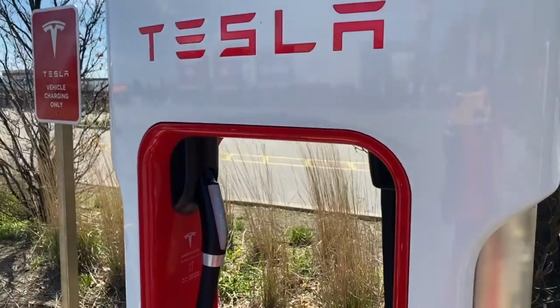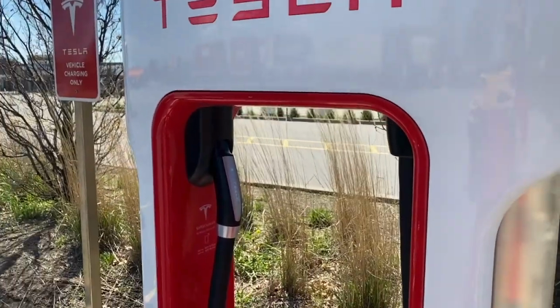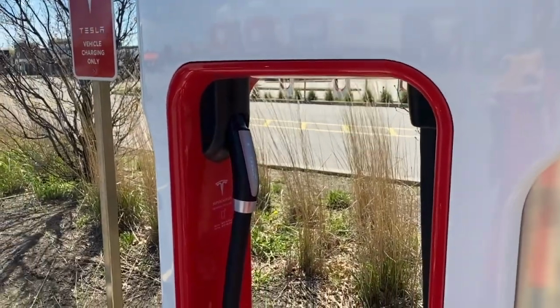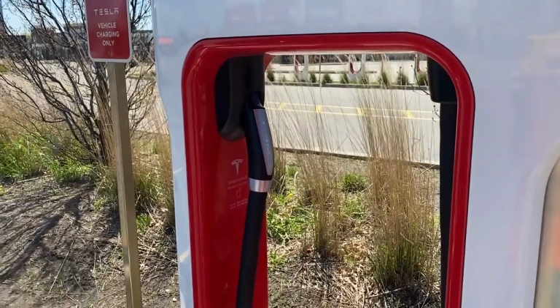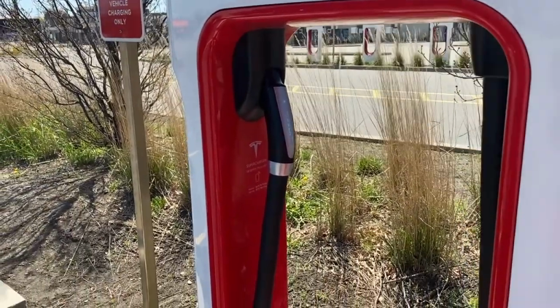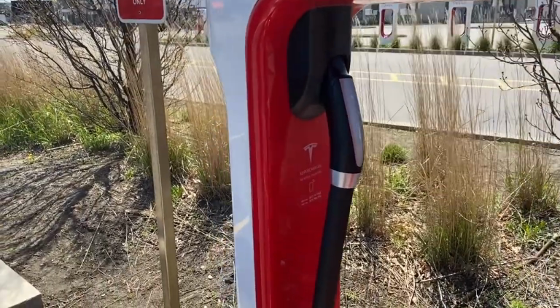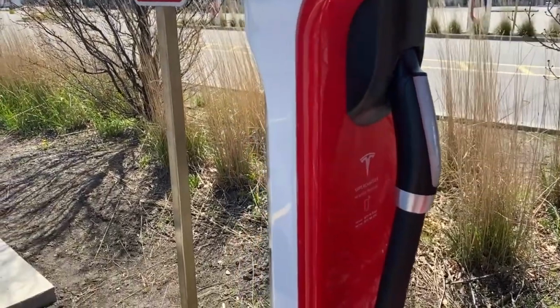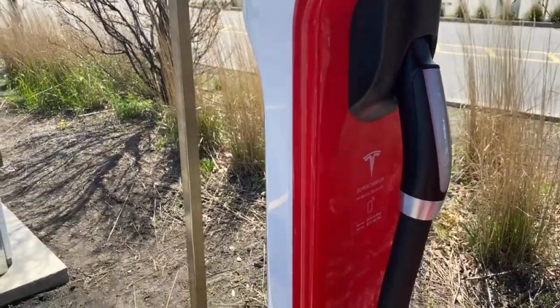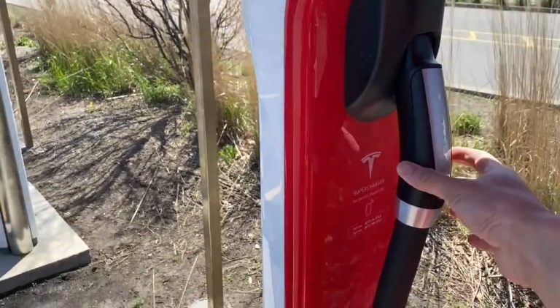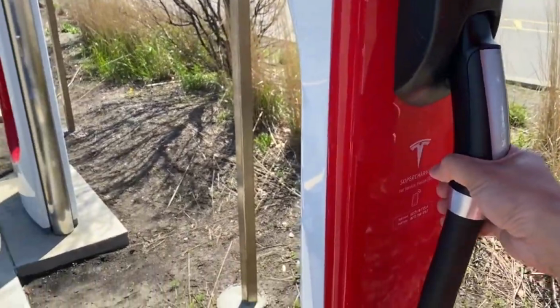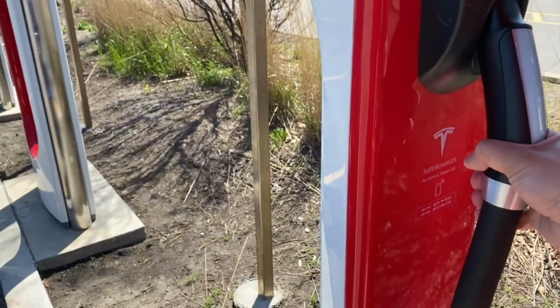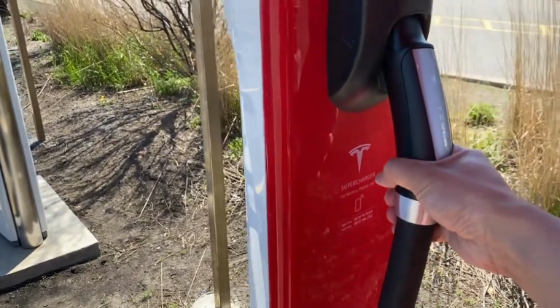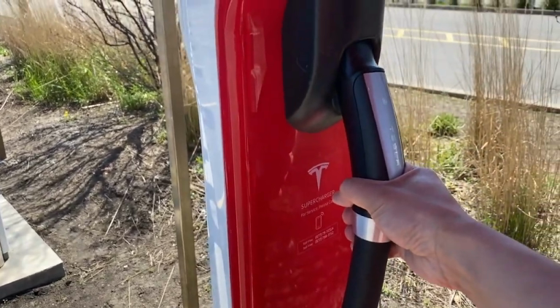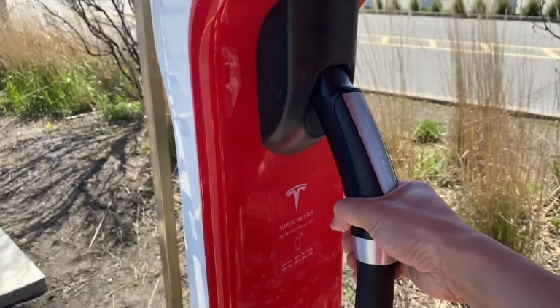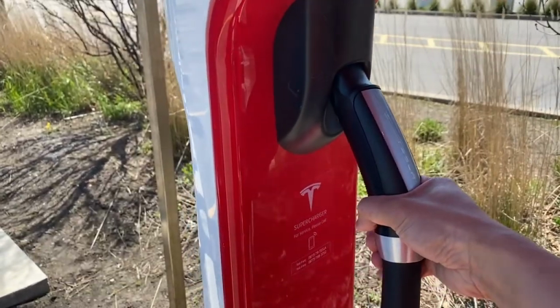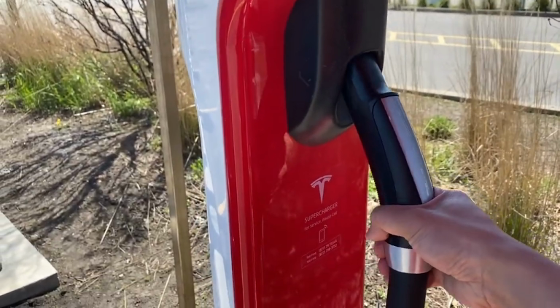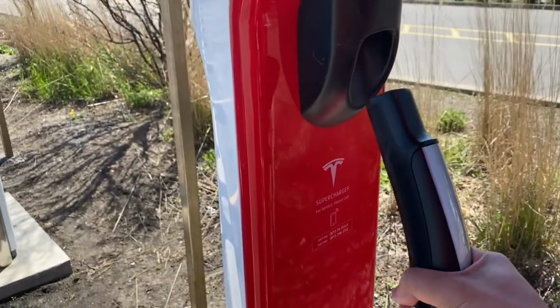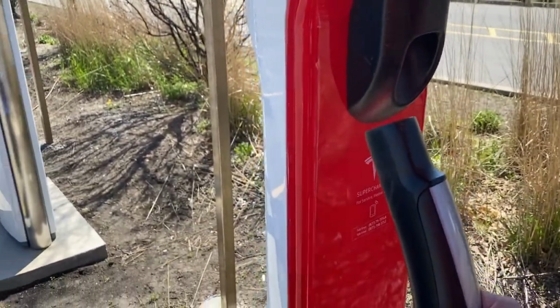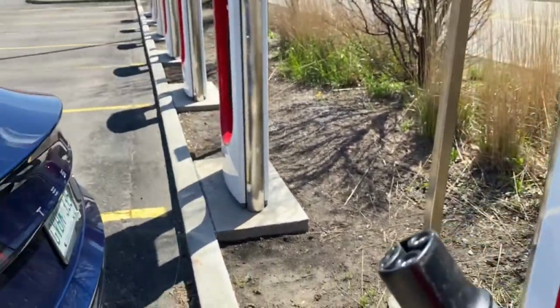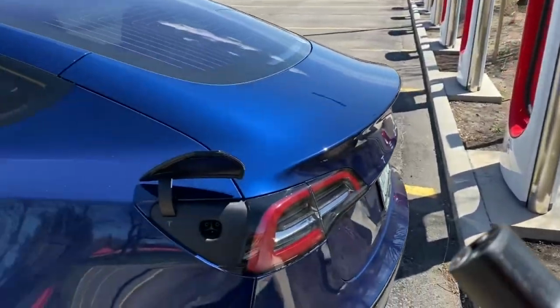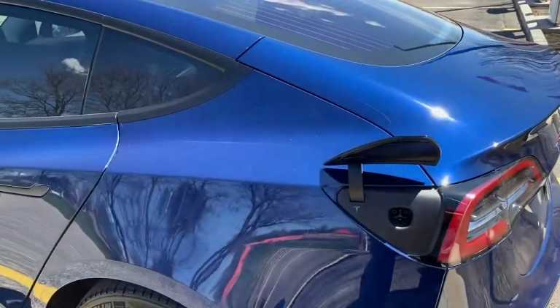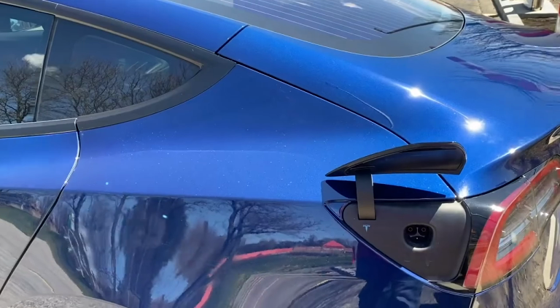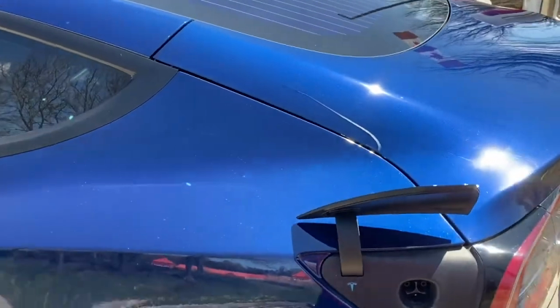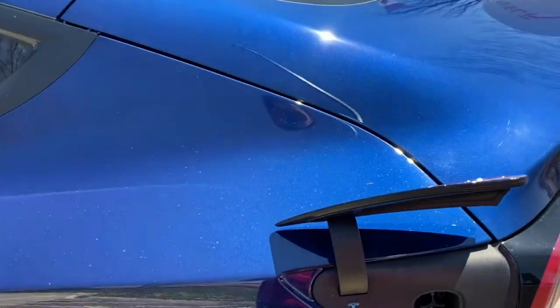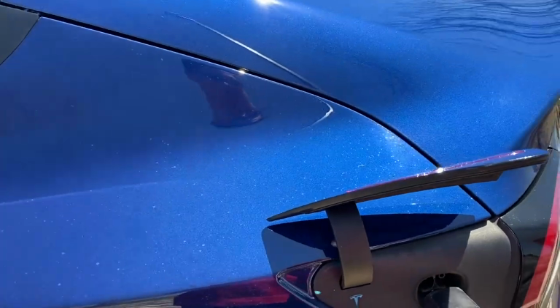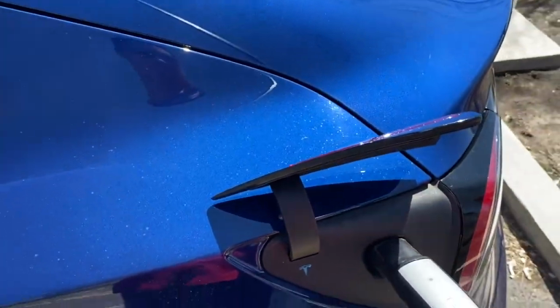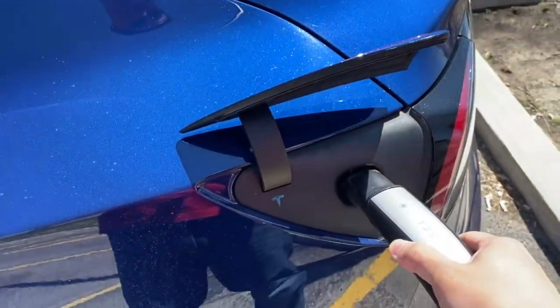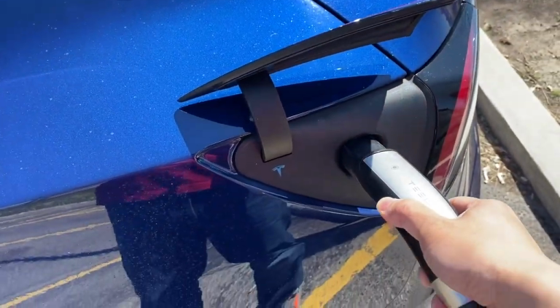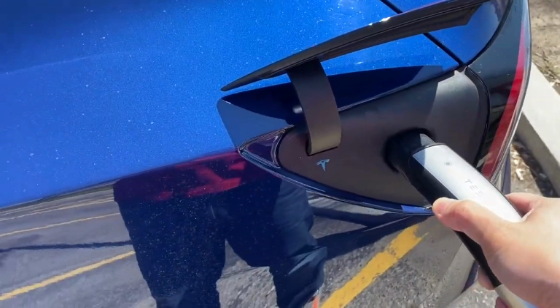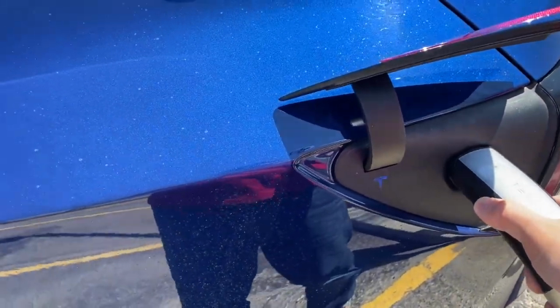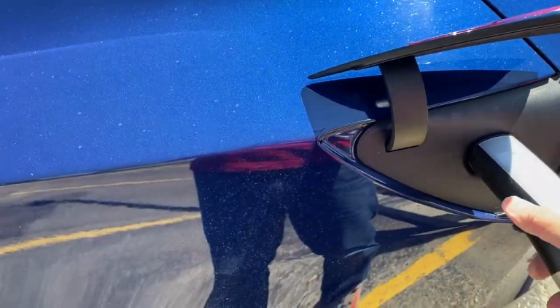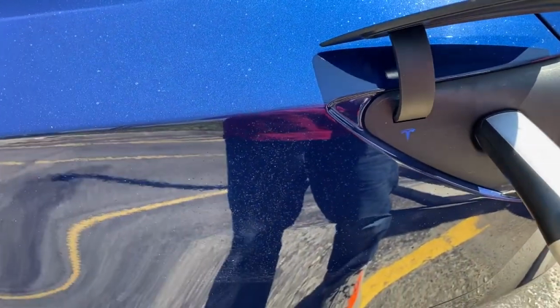So to use it, simply grab the handle, tilt up, pull it down, open up your charge port, and then just plug it in.